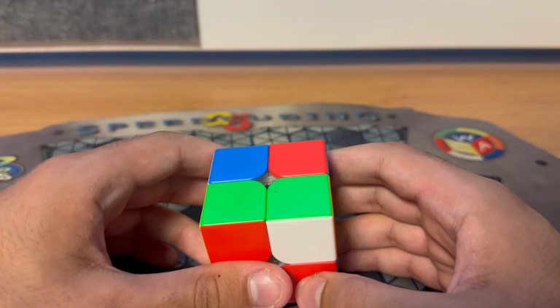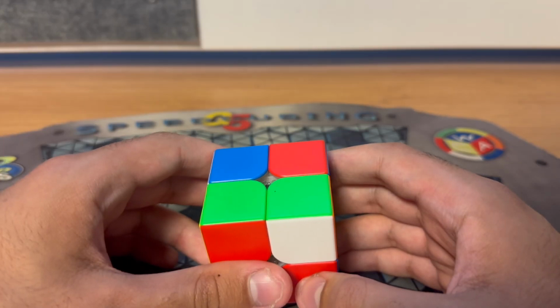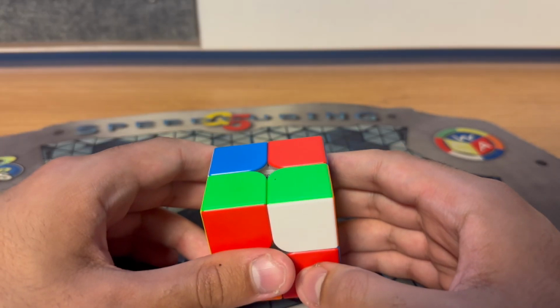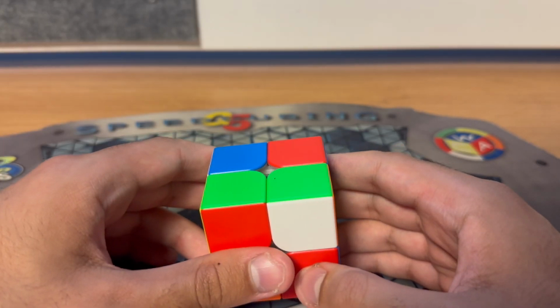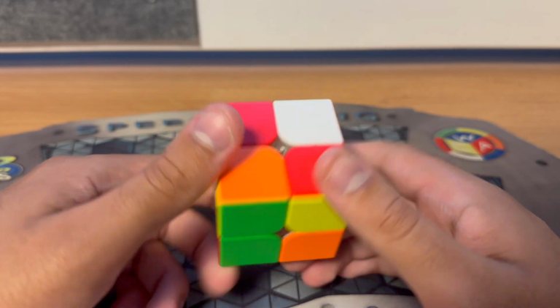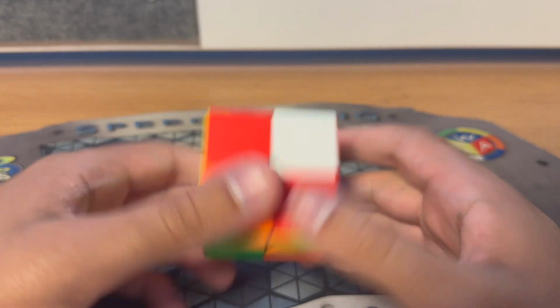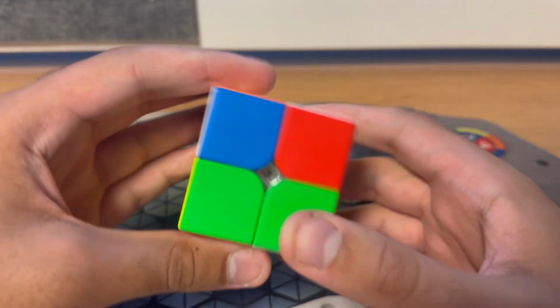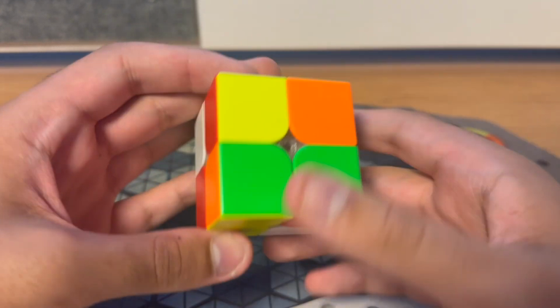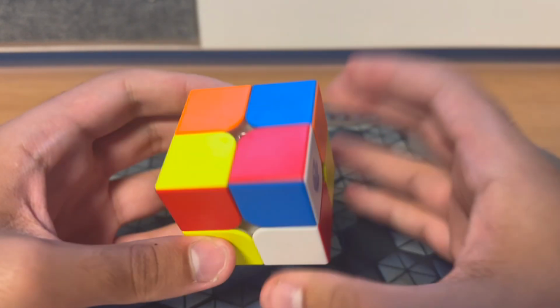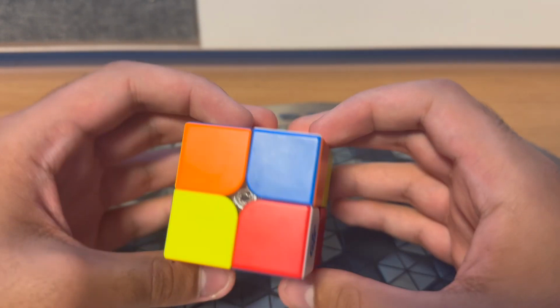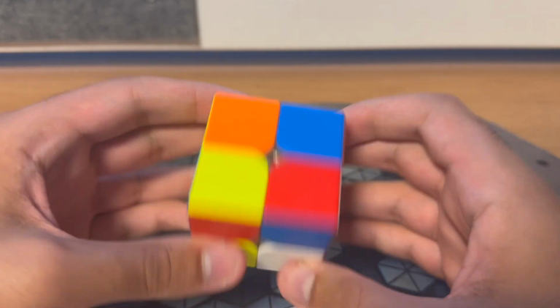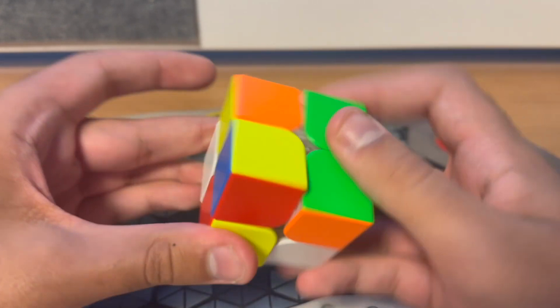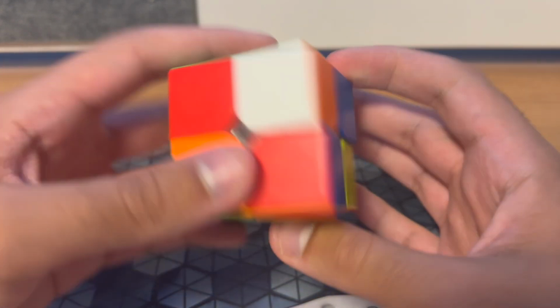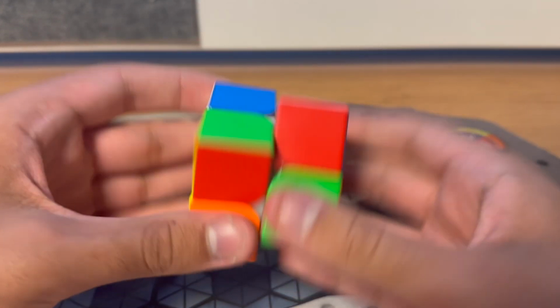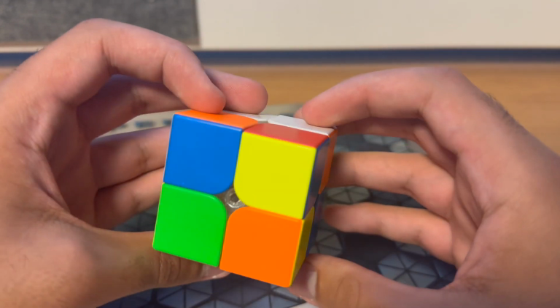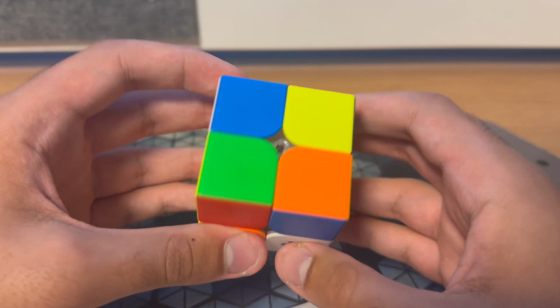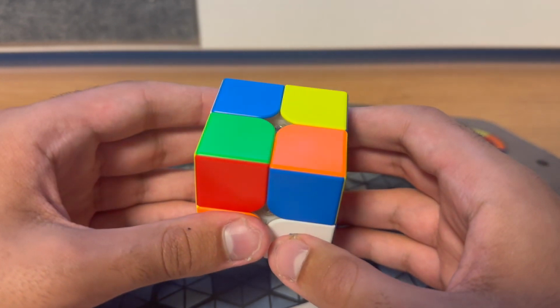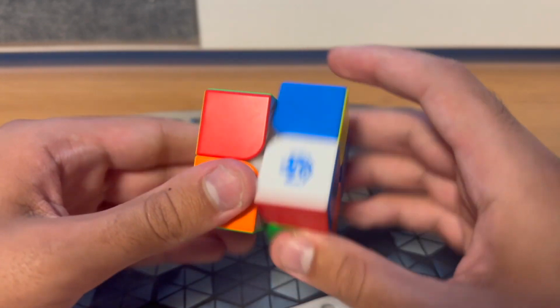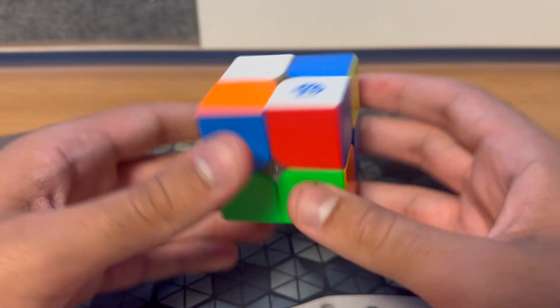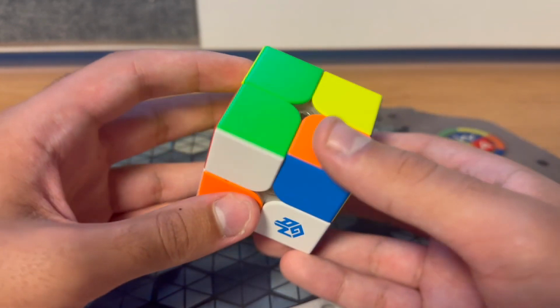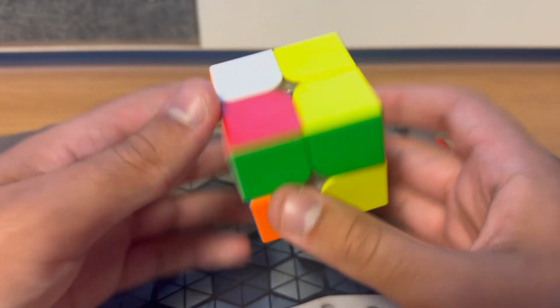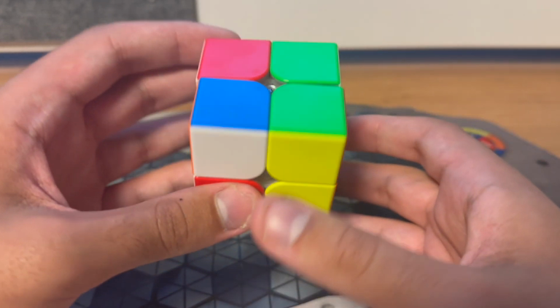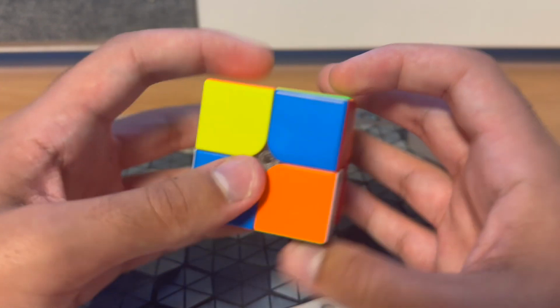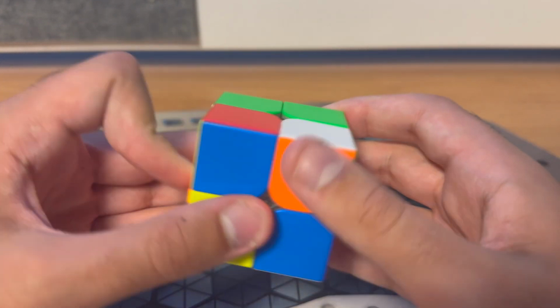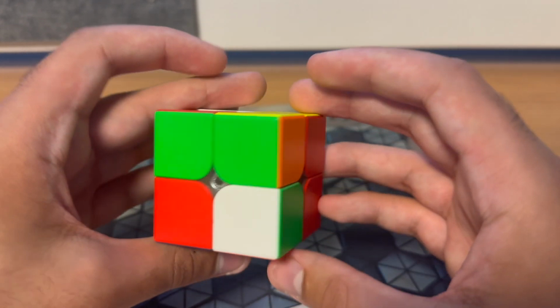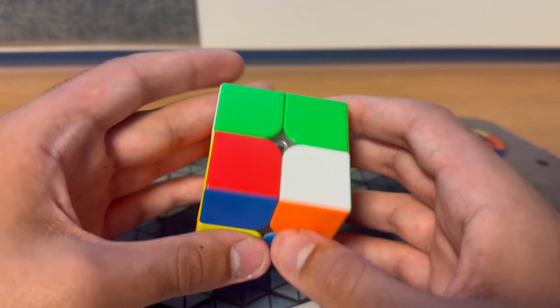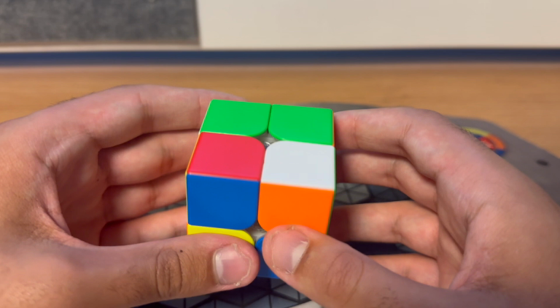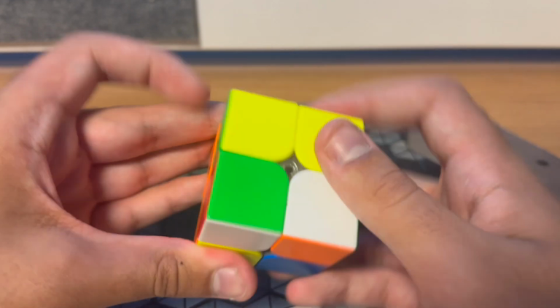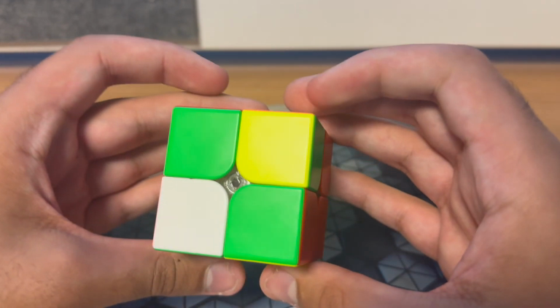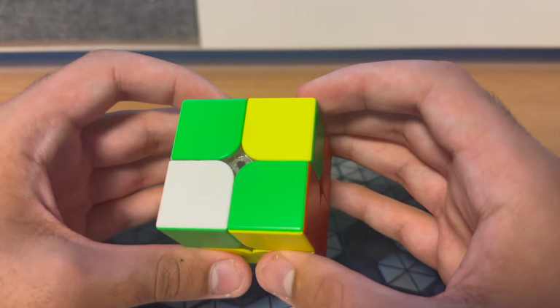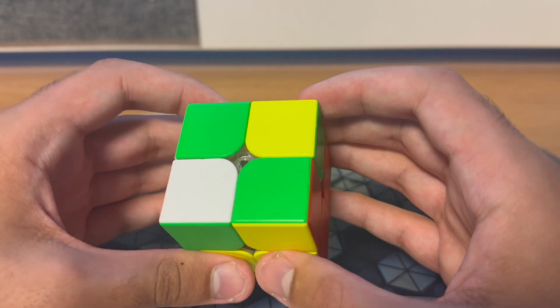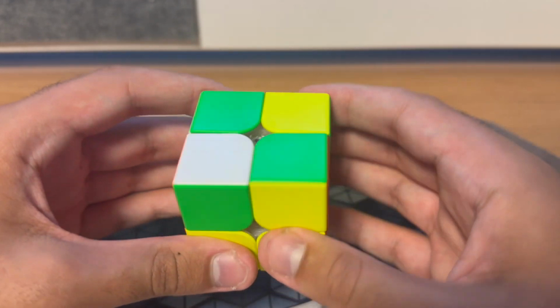This was the second round of the solve, which was a .149. I saw on green you could do two moves into this EG1 case. I also saw you could do one move into this not-too-great EG1LS case. I also looked at orange and blue and saw you could pair up a block in one move, and then you could insert into this CLL case with no AUF, which would be pretty good.